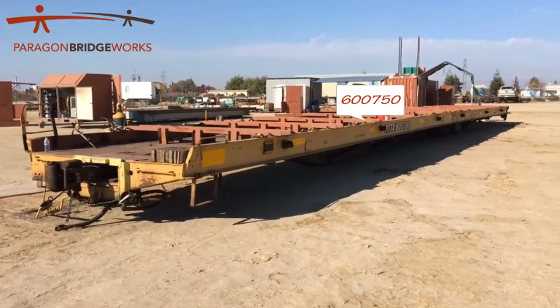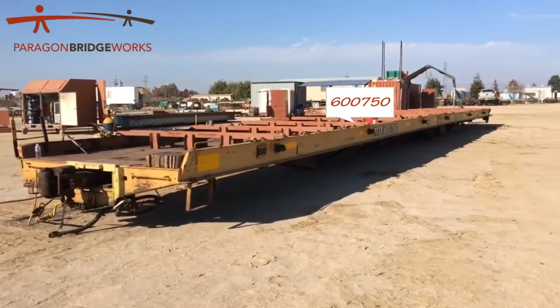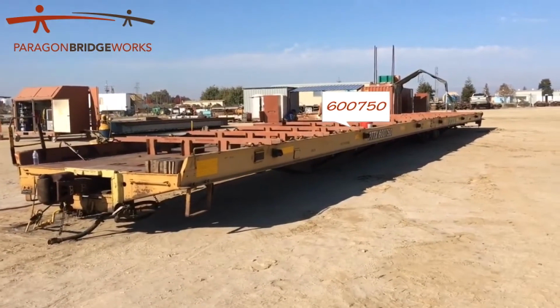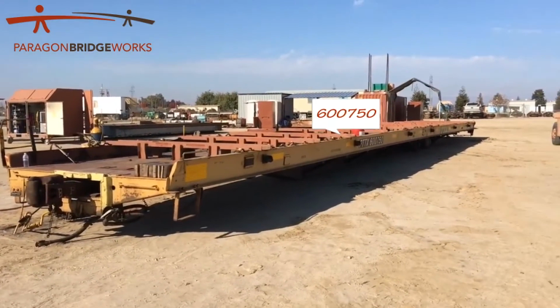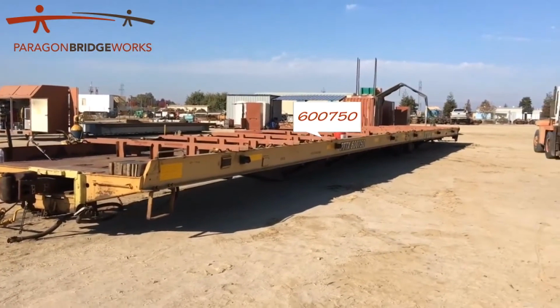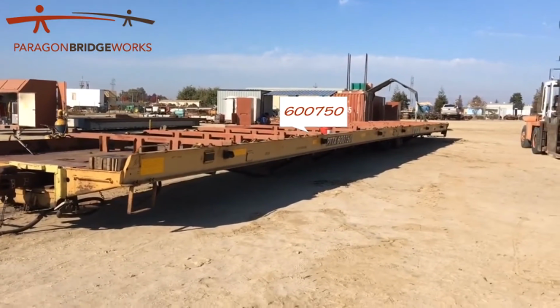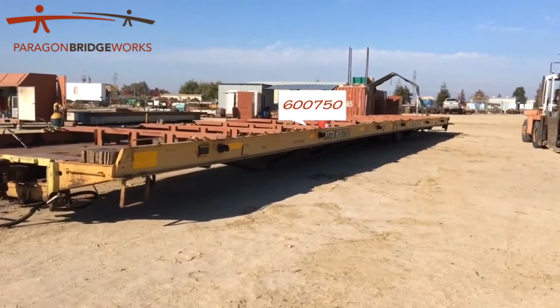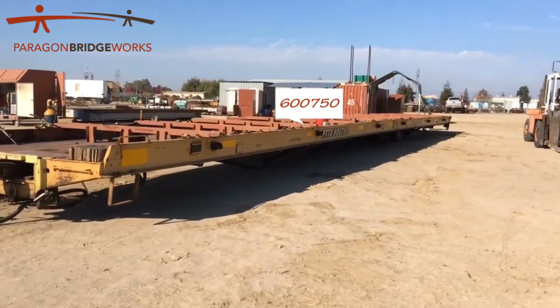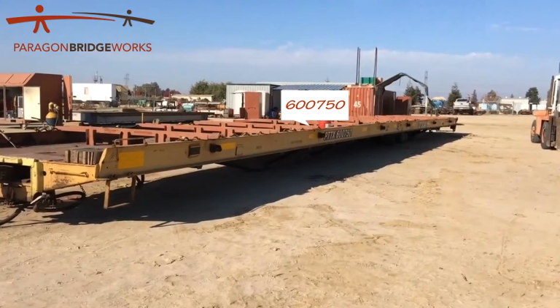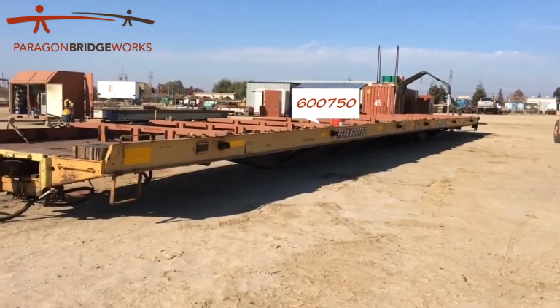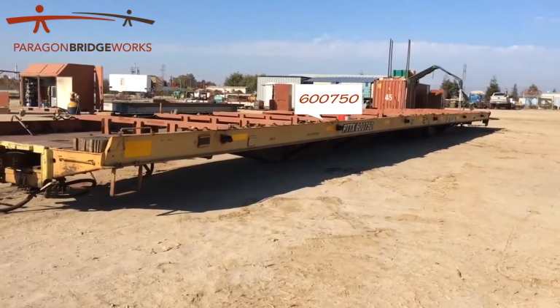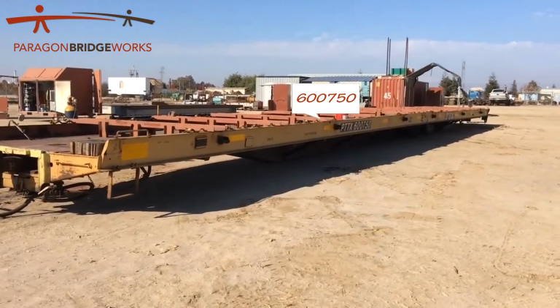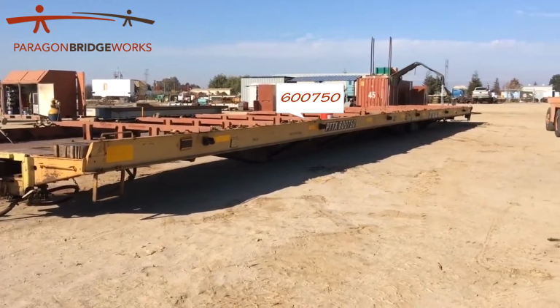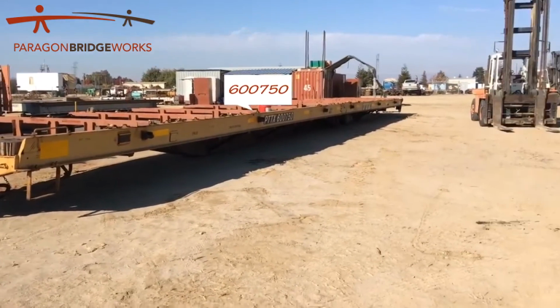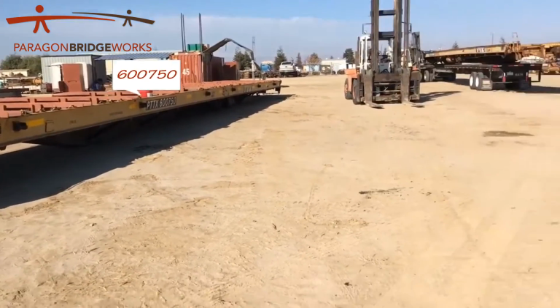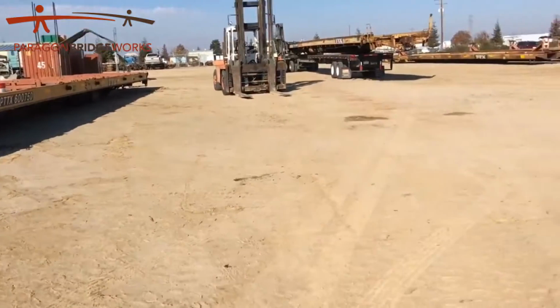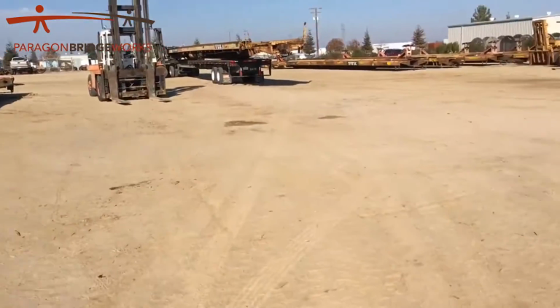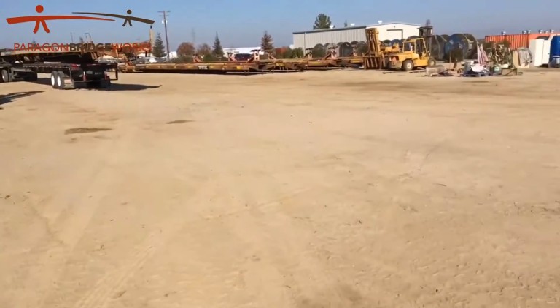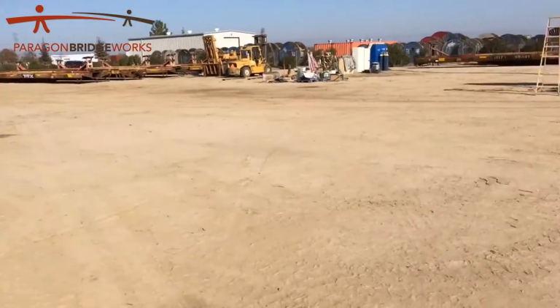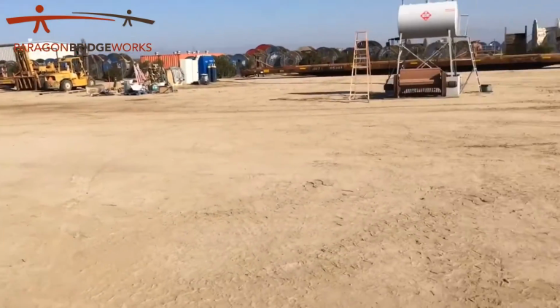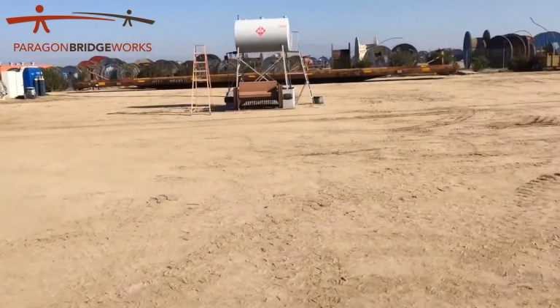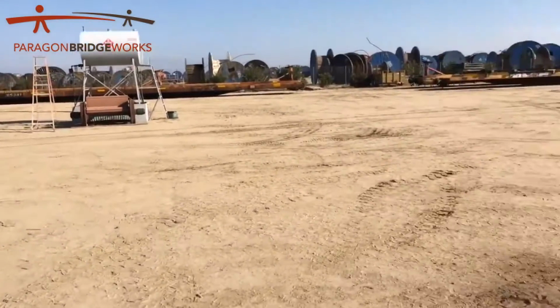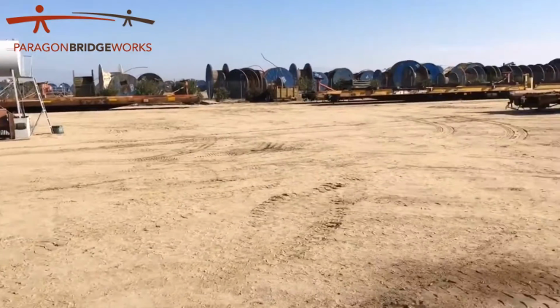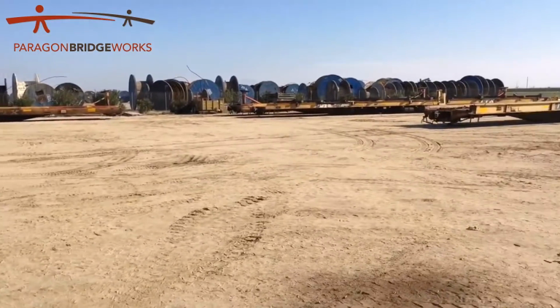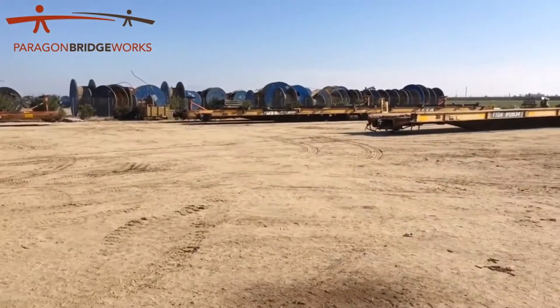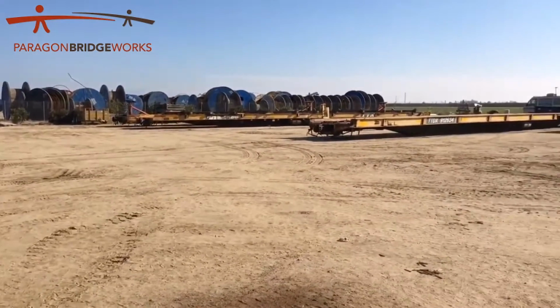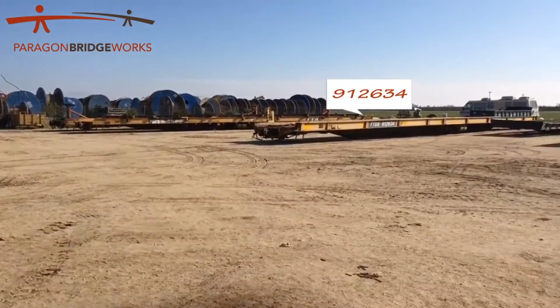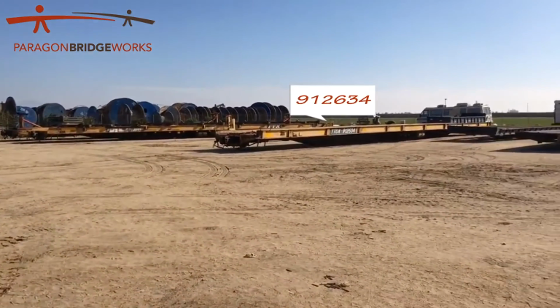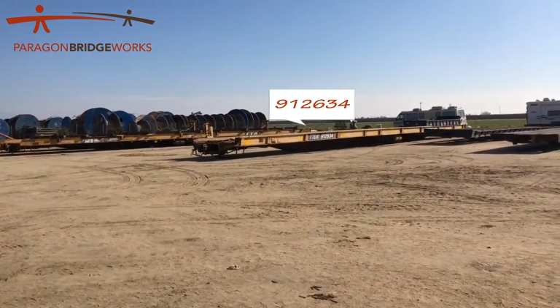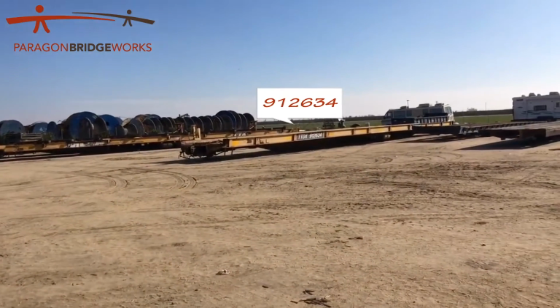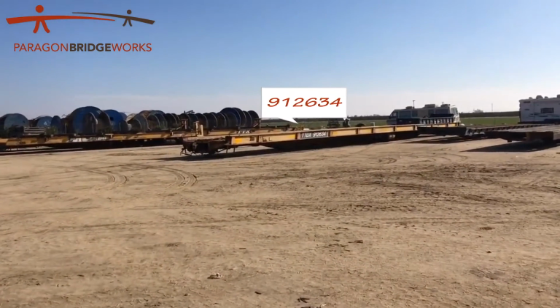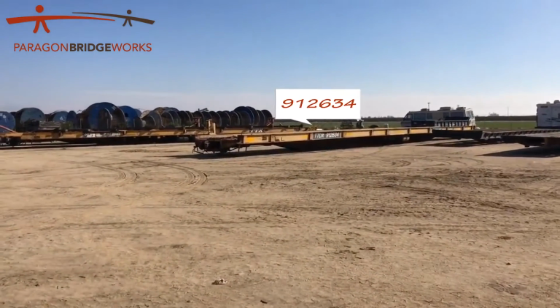Here we have PTTX600750 and we're going to compare that car to this one over here, TTDX912634.